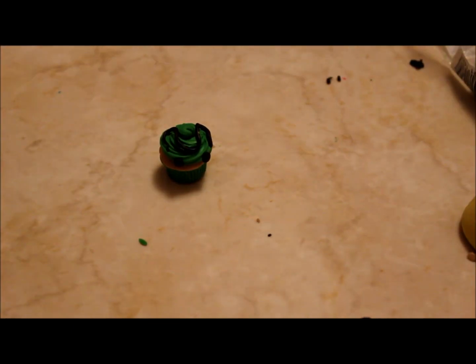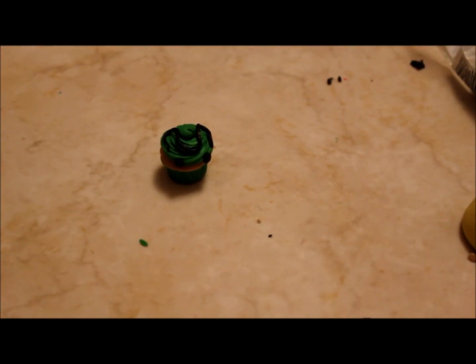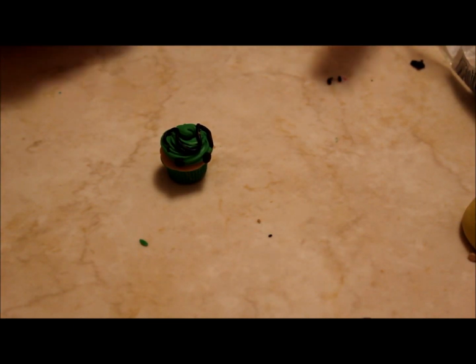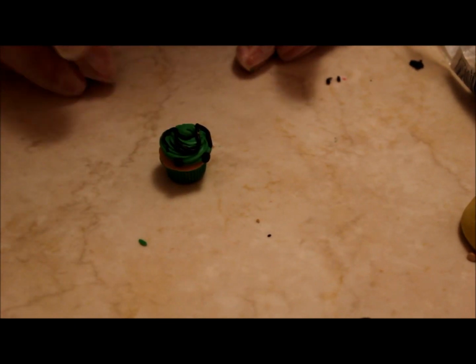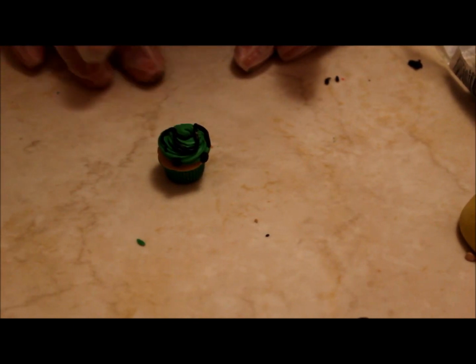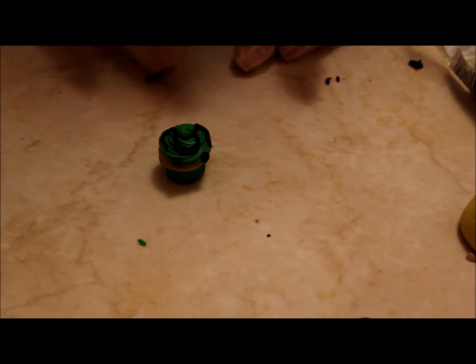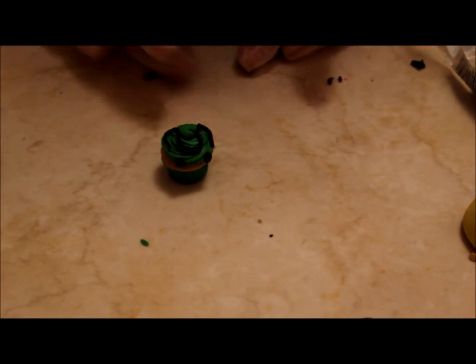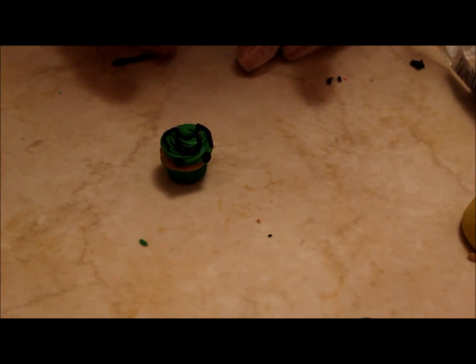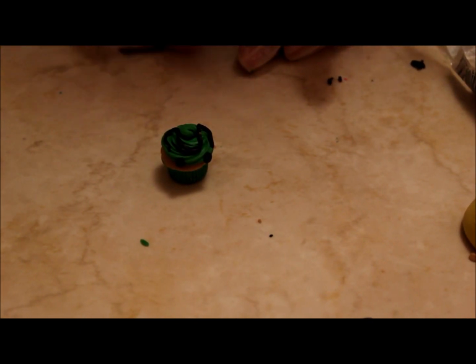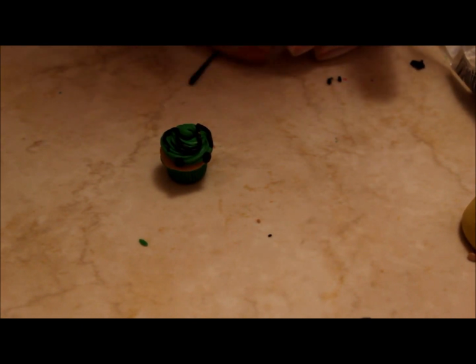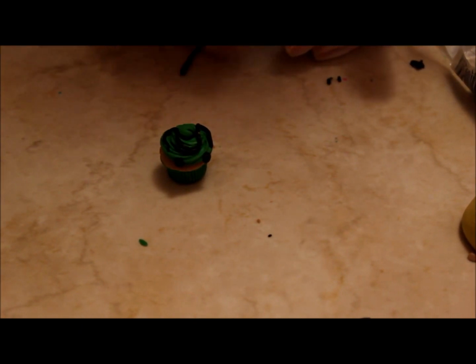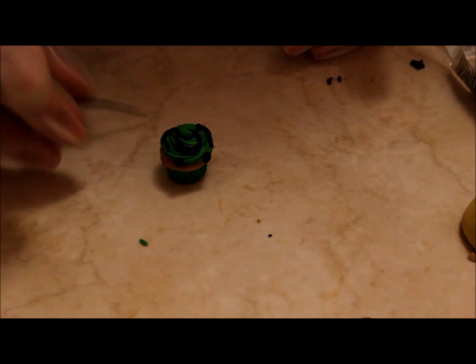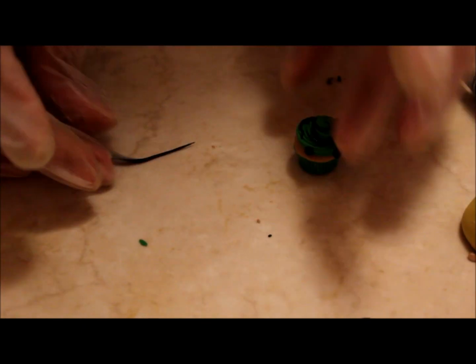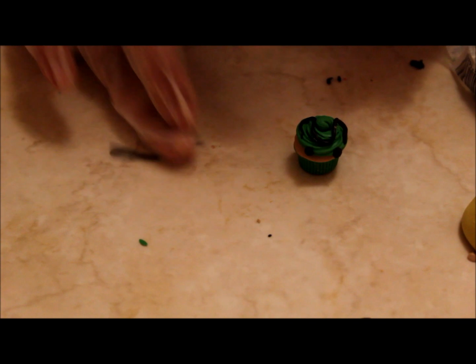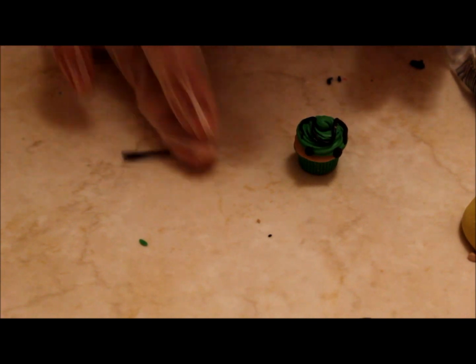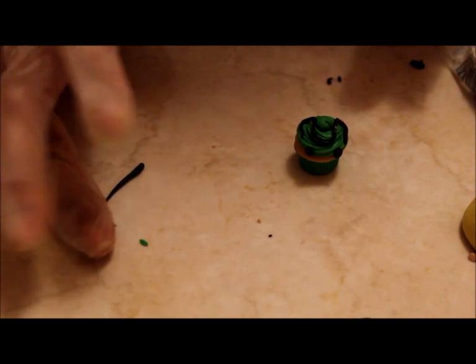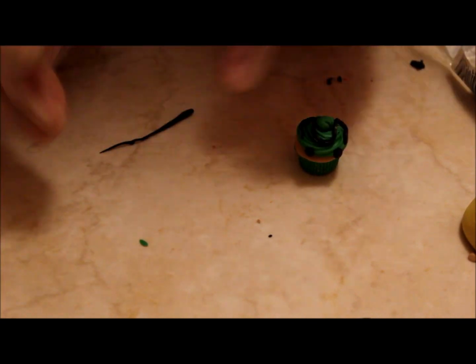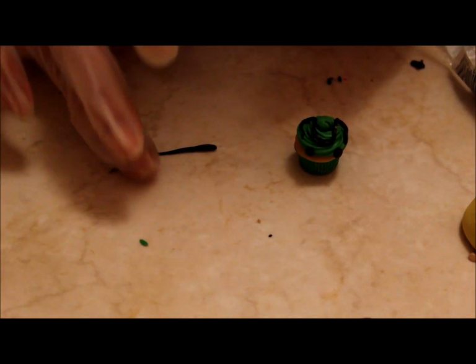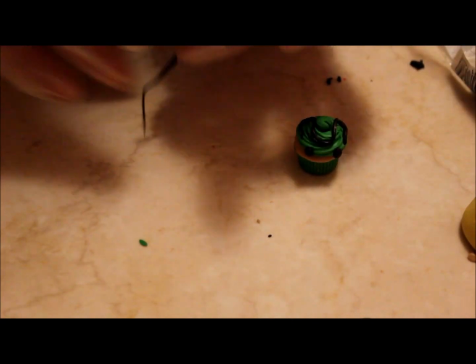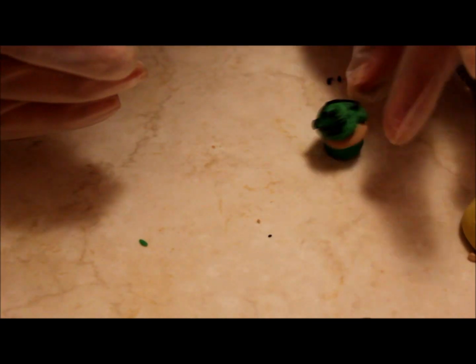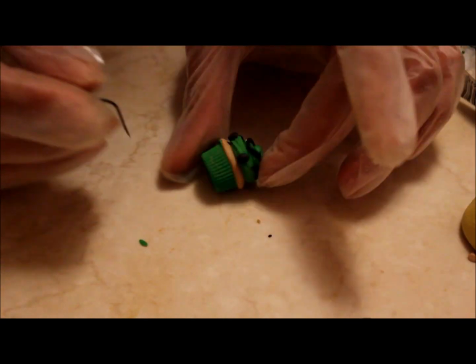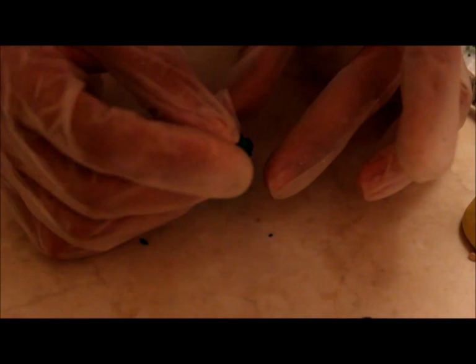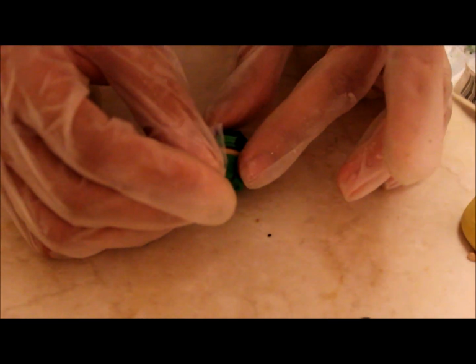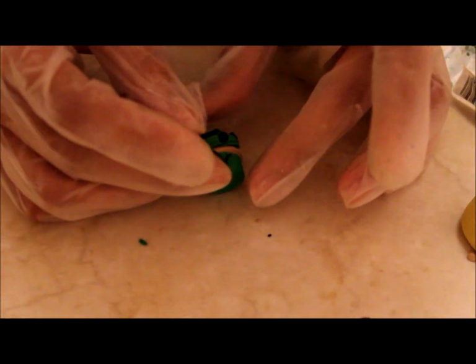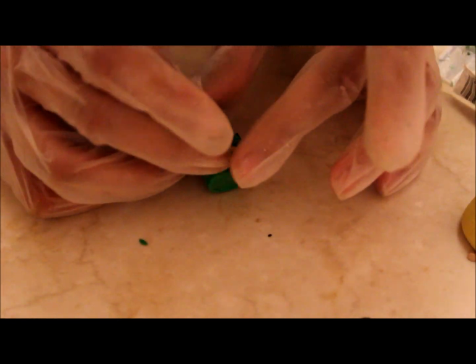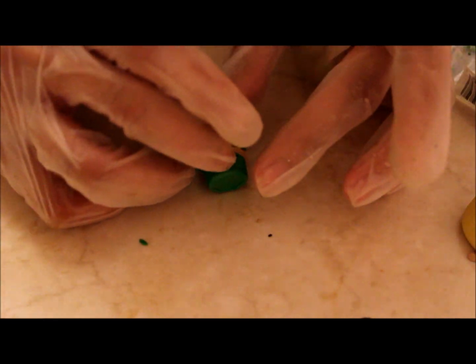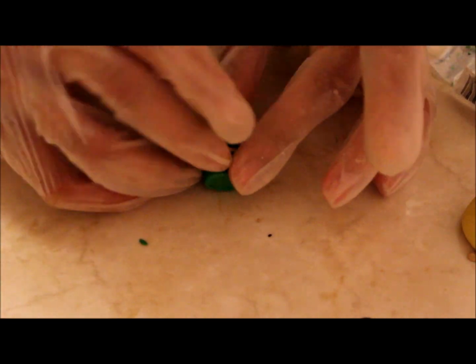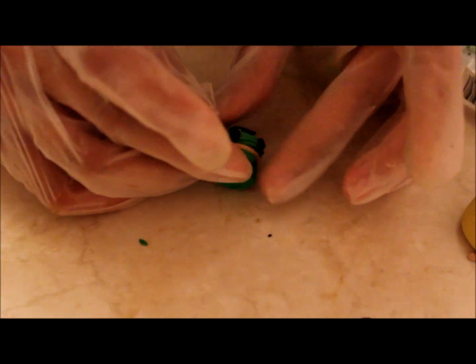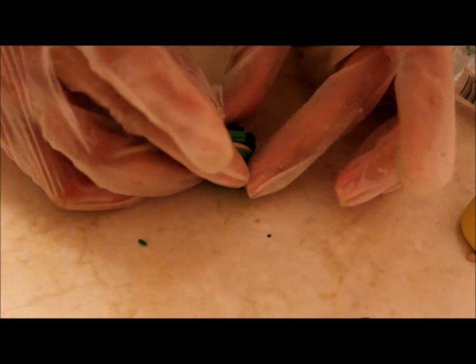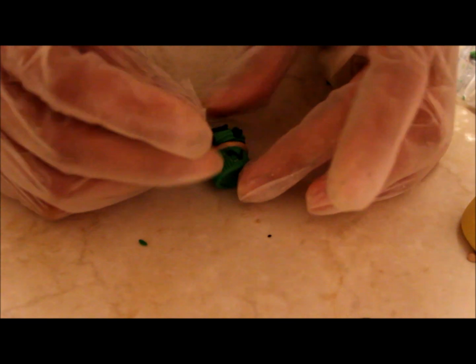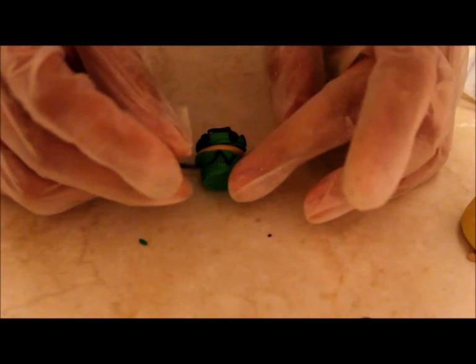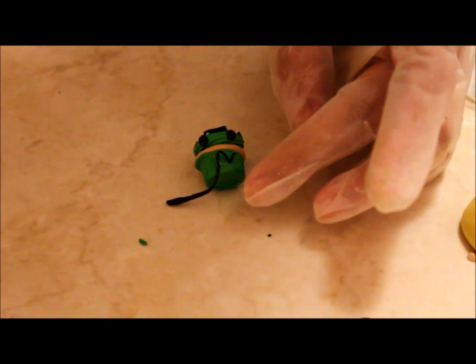To create the mouth, roll out a piece of black clay again and put it onto the cupcake base. Then with a toothpick, create a zigzag.